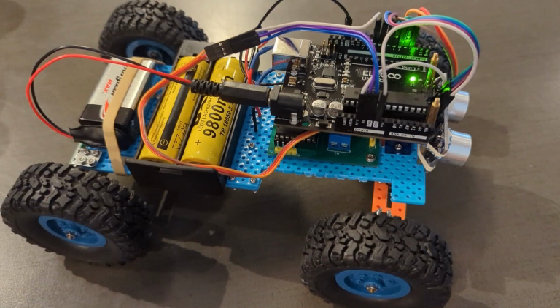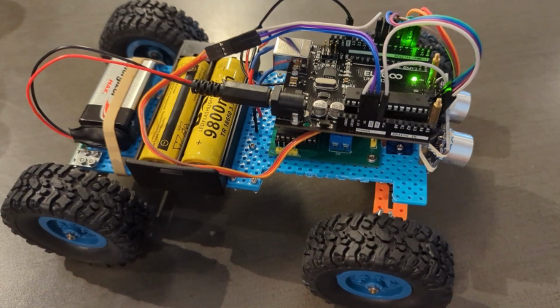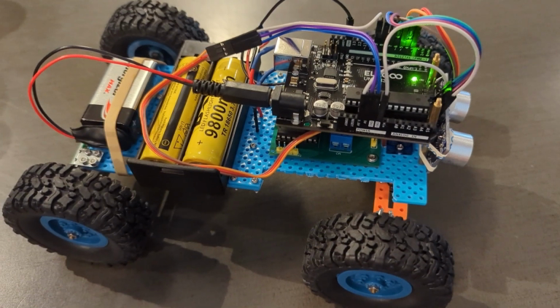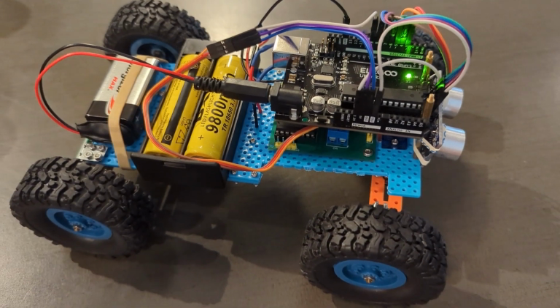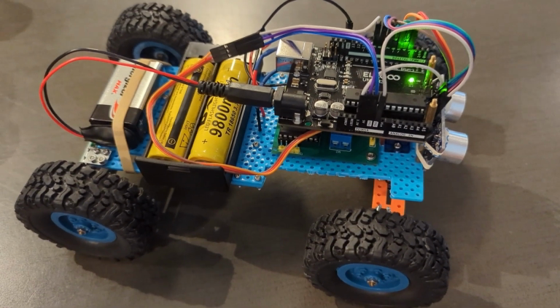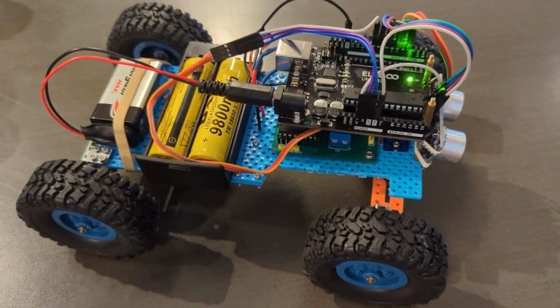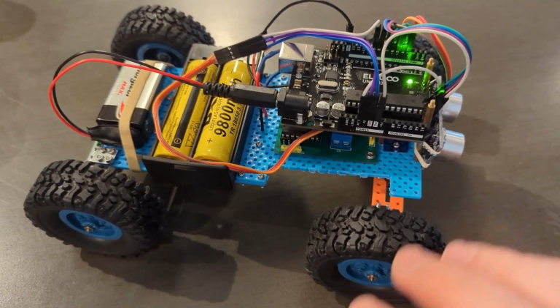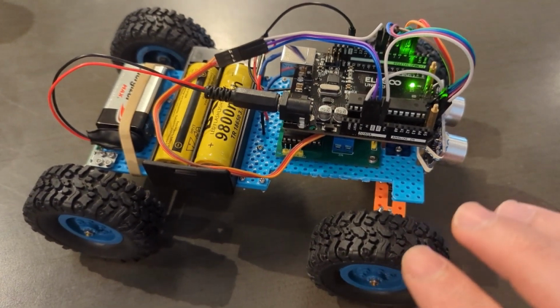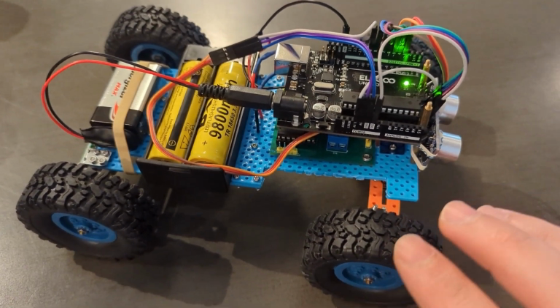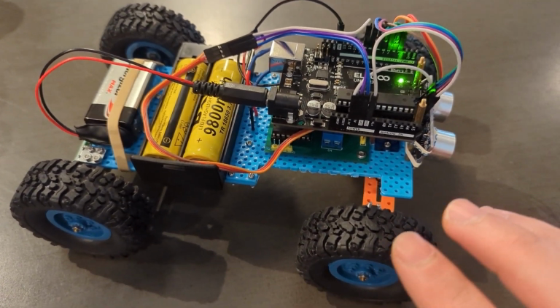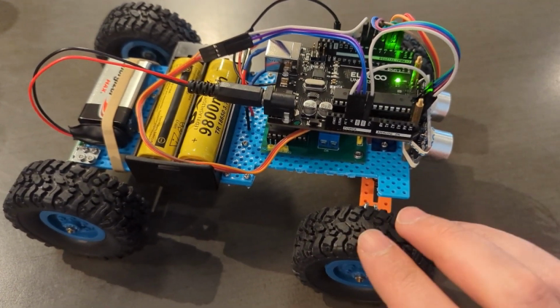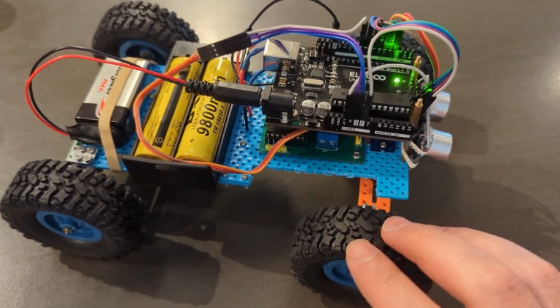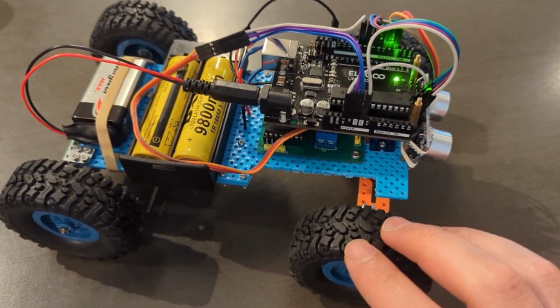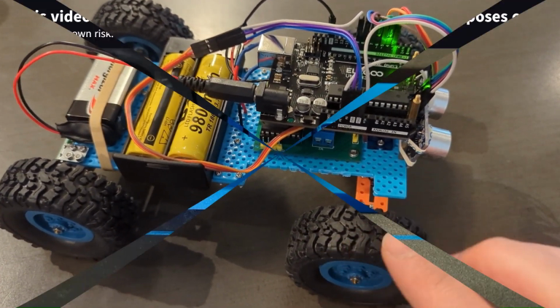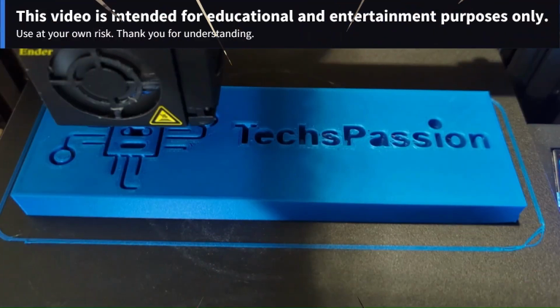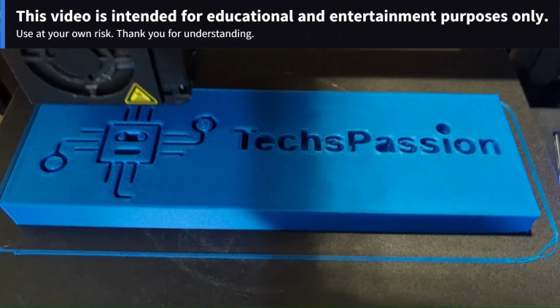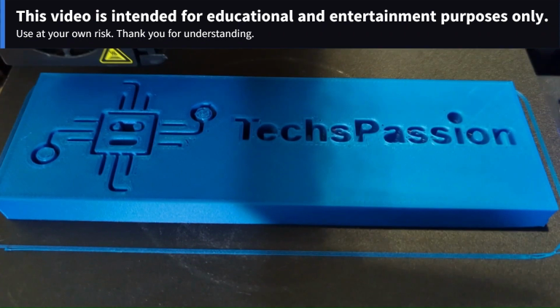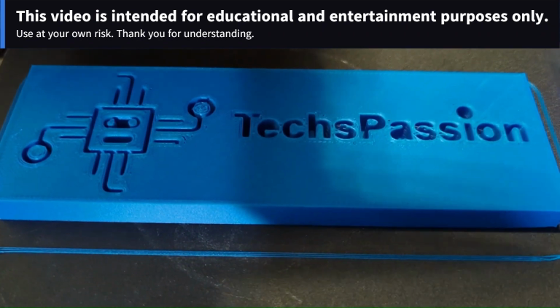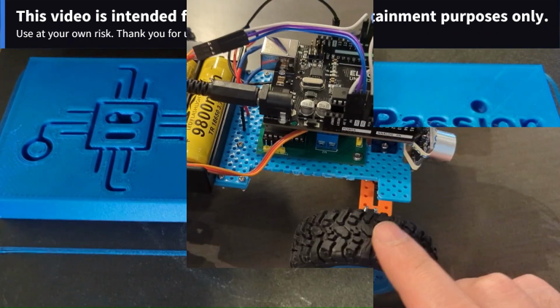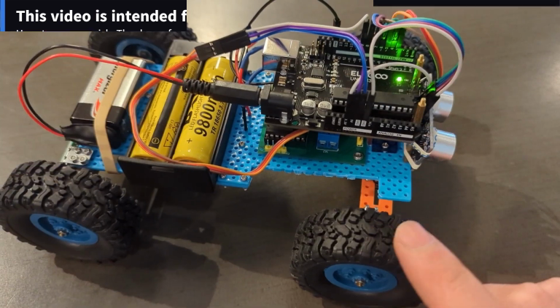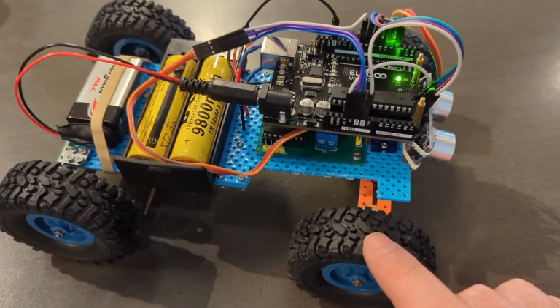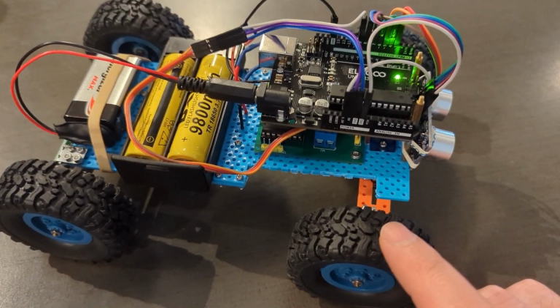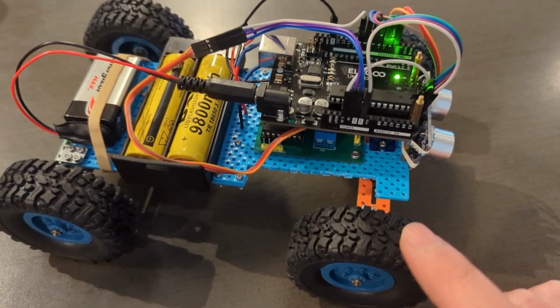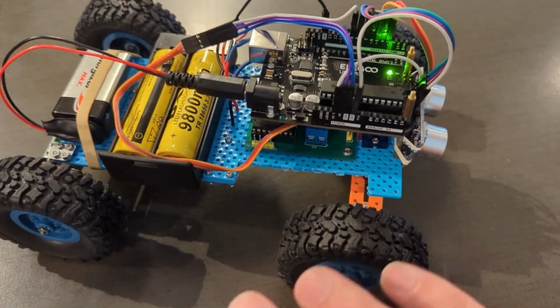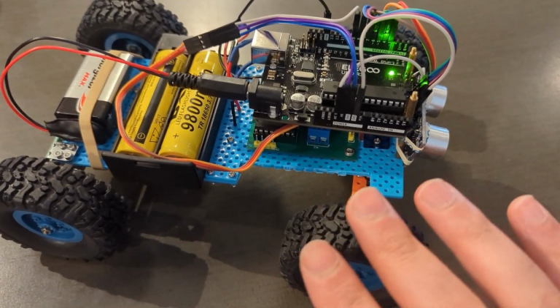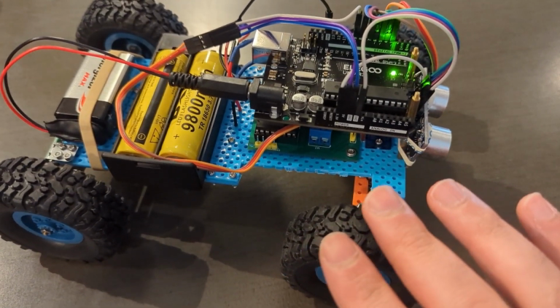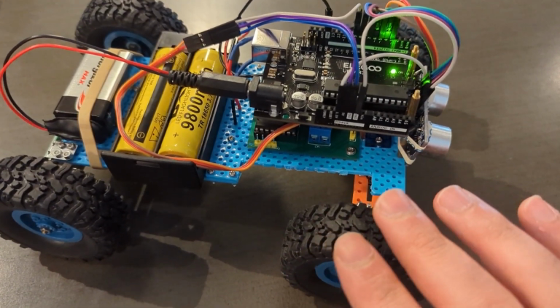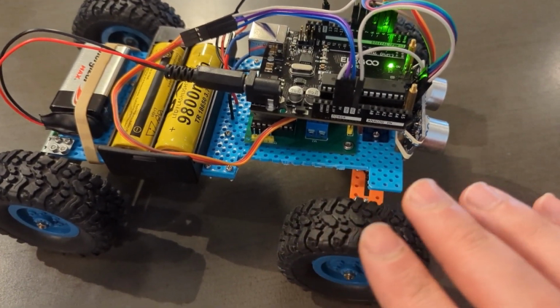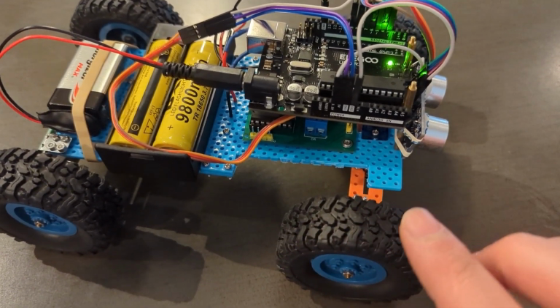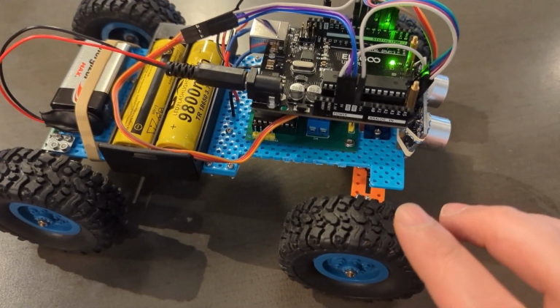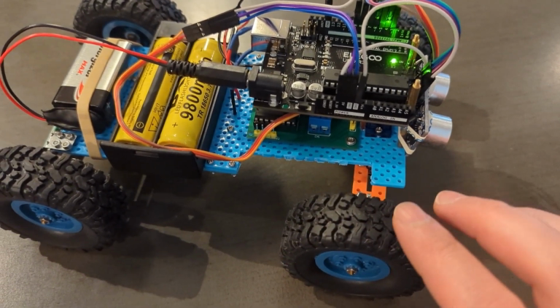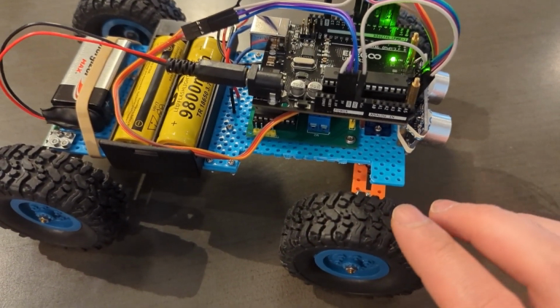Hi, everyone. In today's video, I want to show you my self-driving robot. I finally managed to get everything together and have it working.